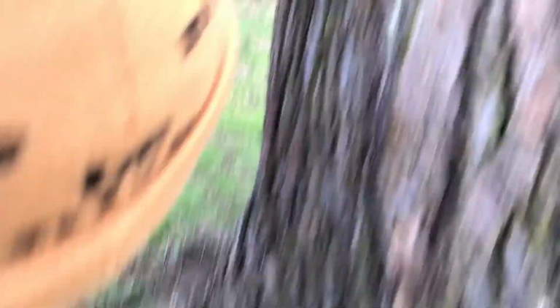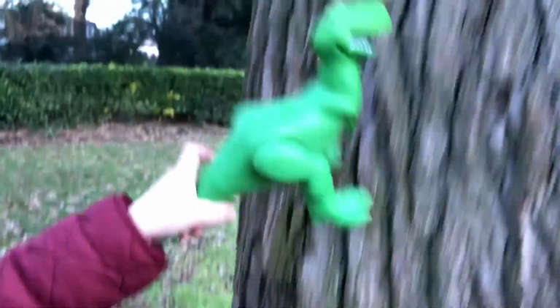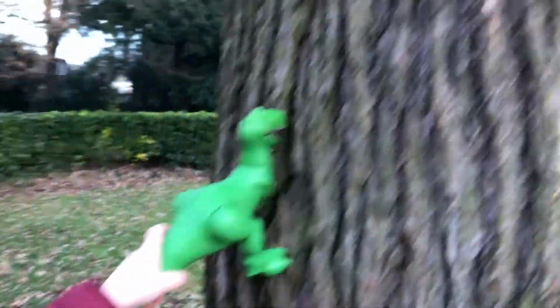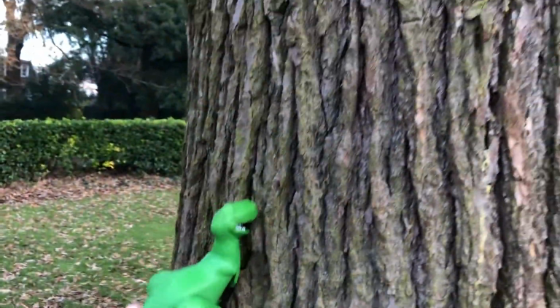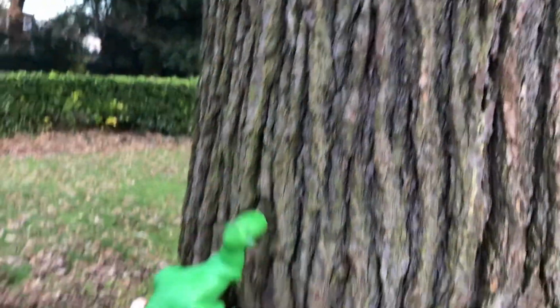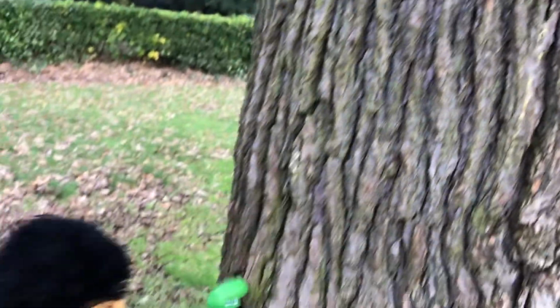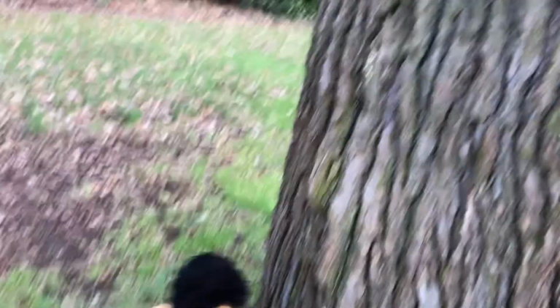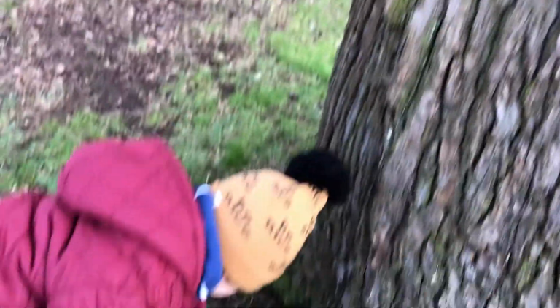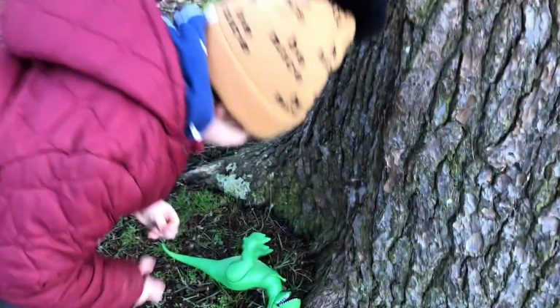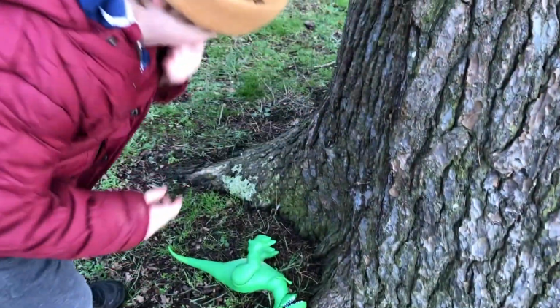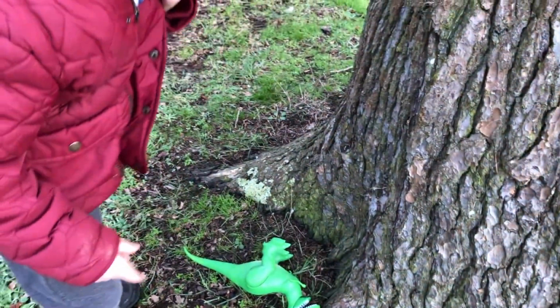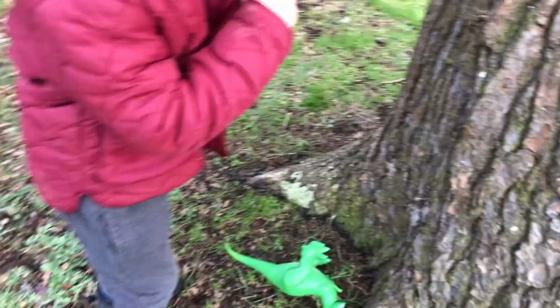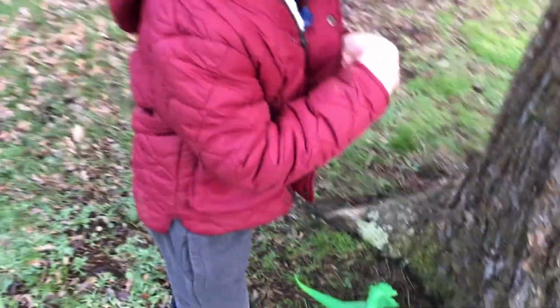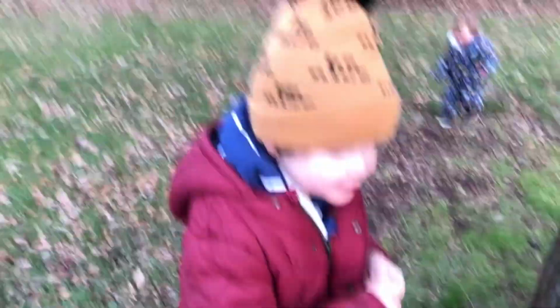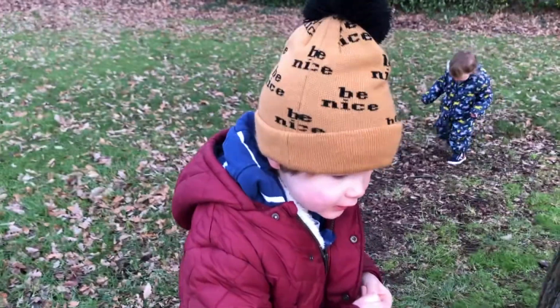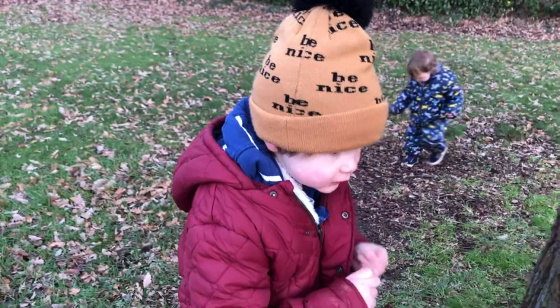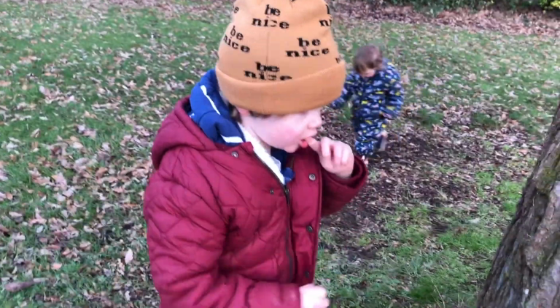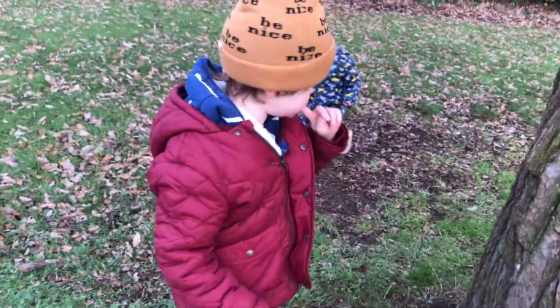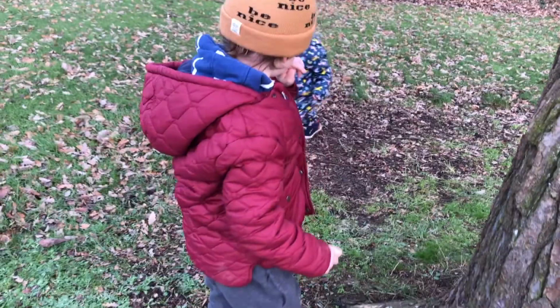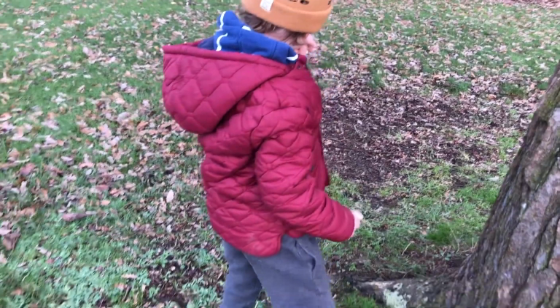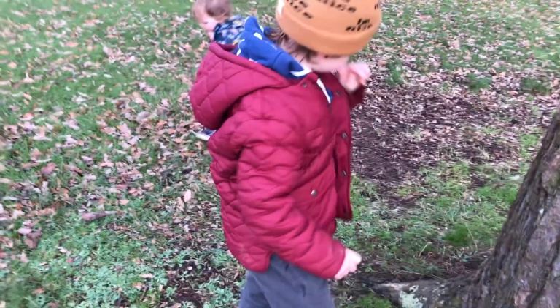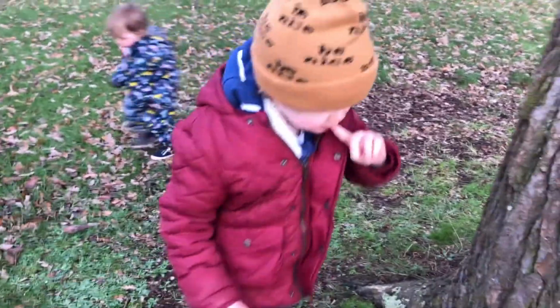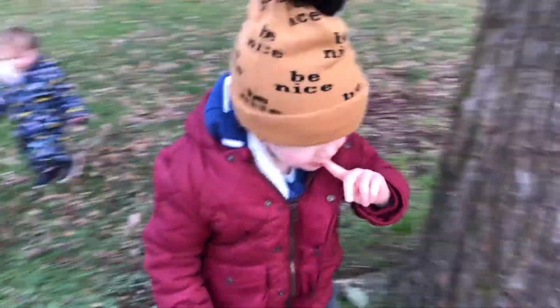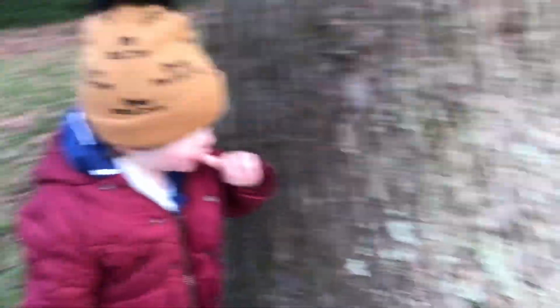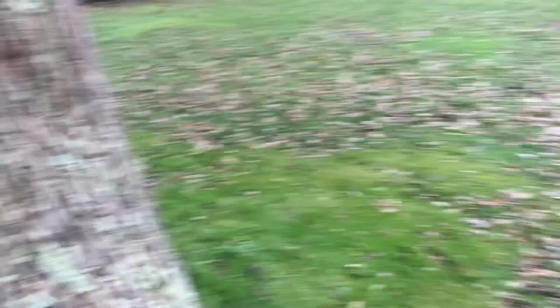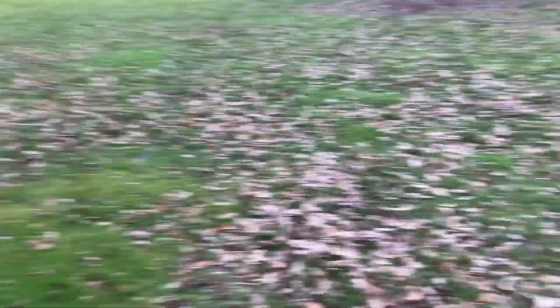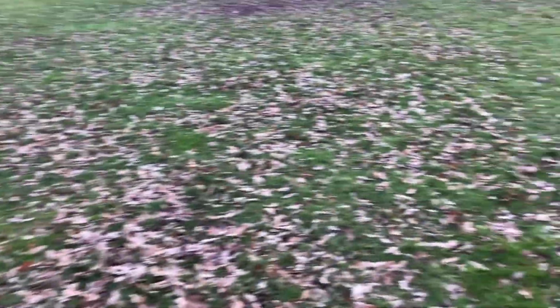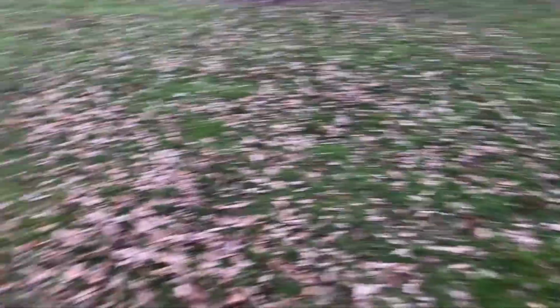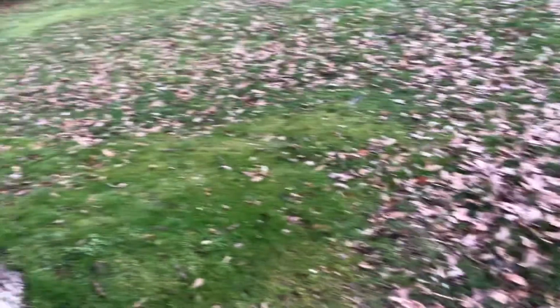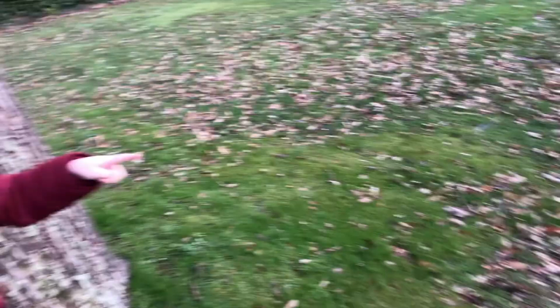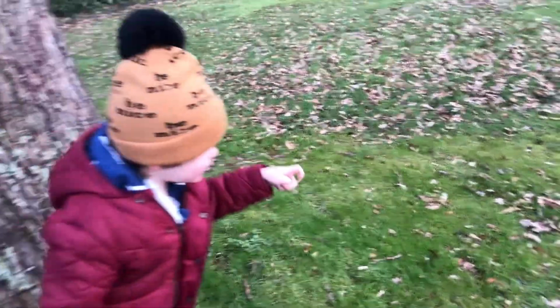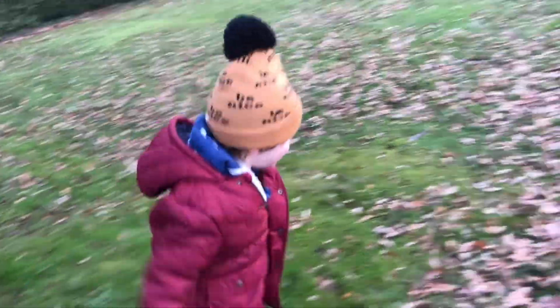Amazing, he's climbing the tree now. We have found one dinosaur — now that's three more dinosaurs to find. Next one, where should we go? I don't know, I can't see.